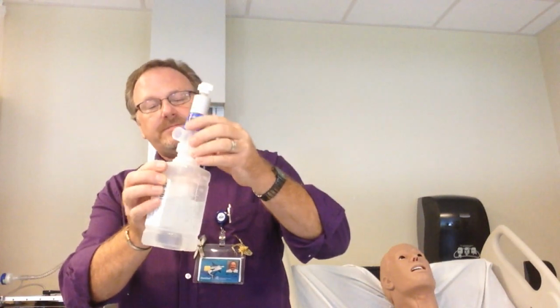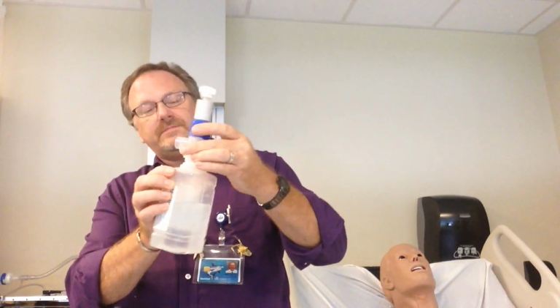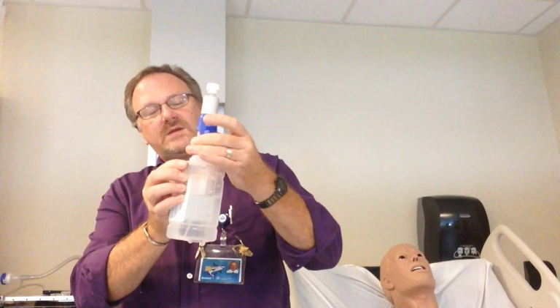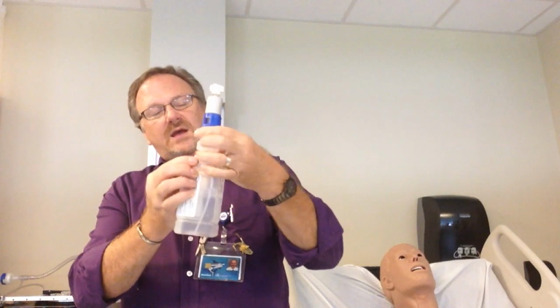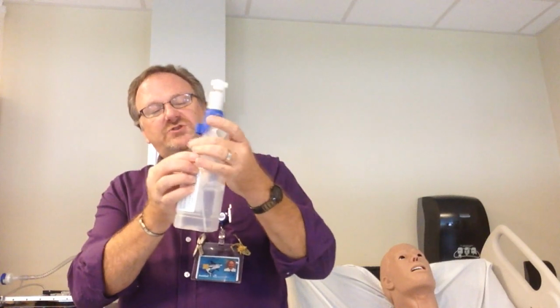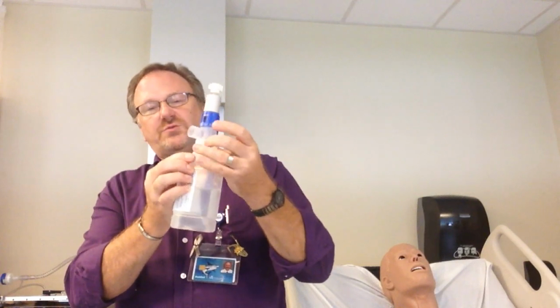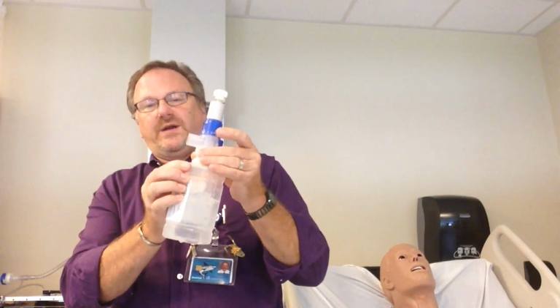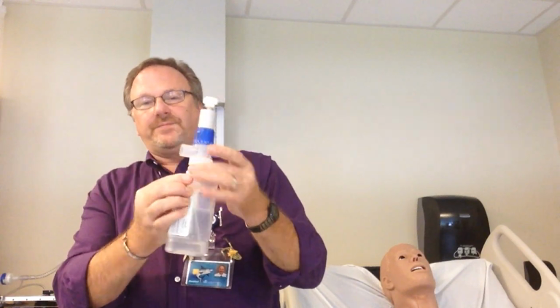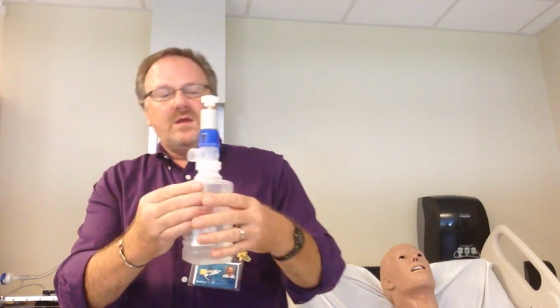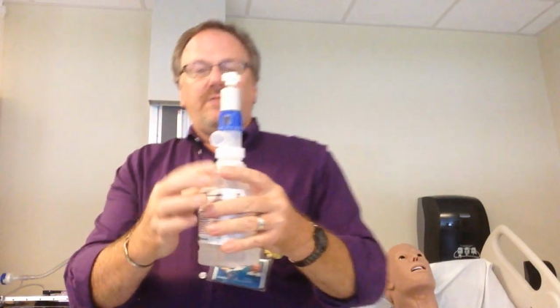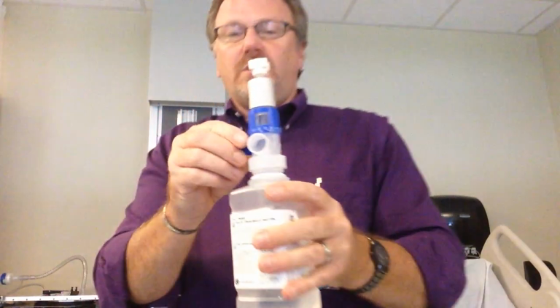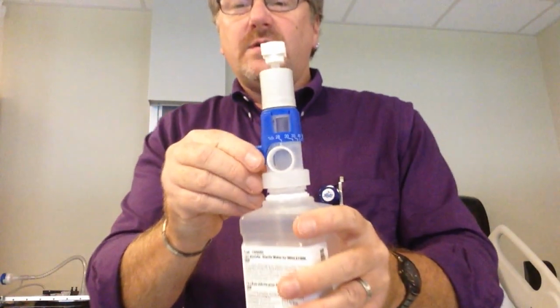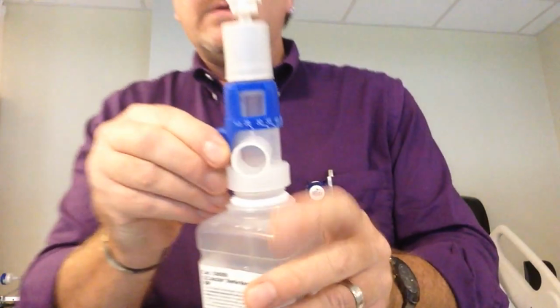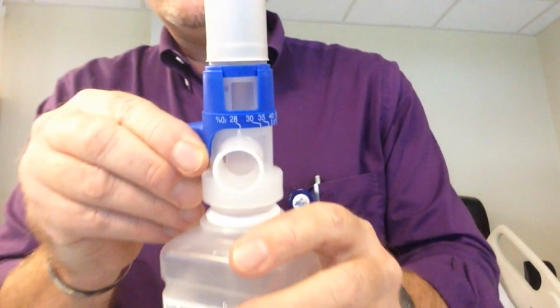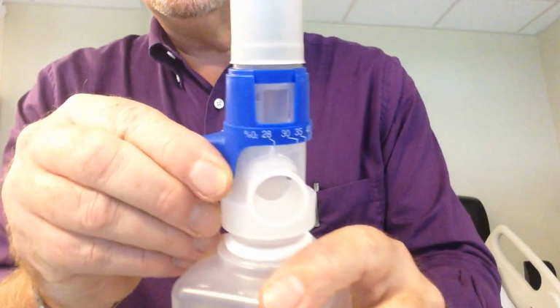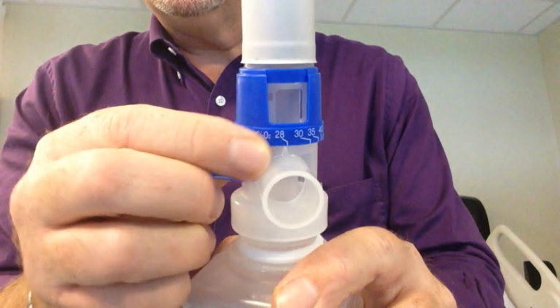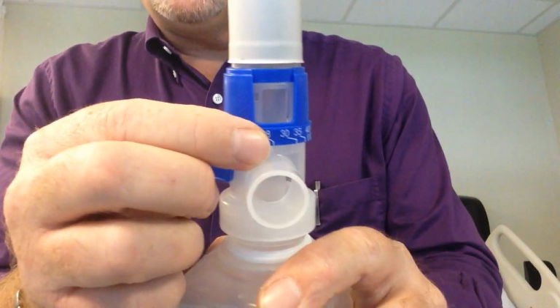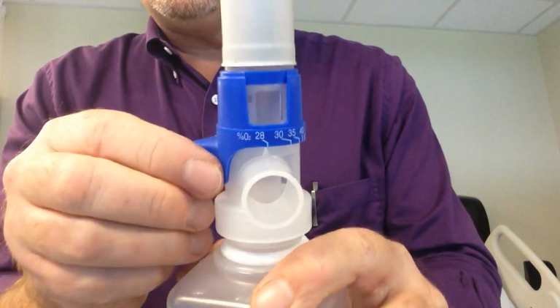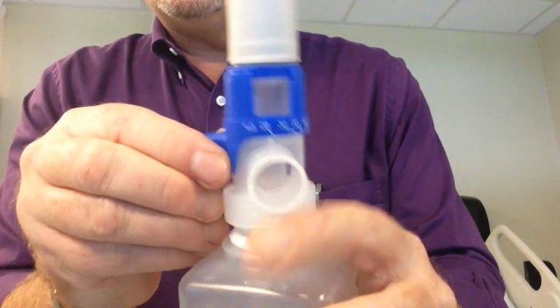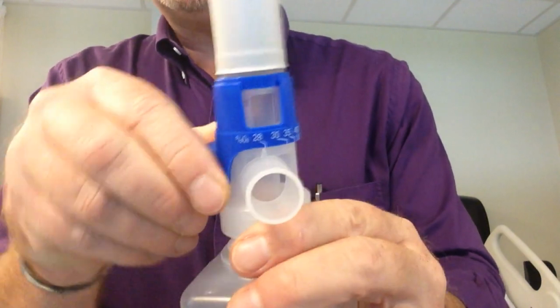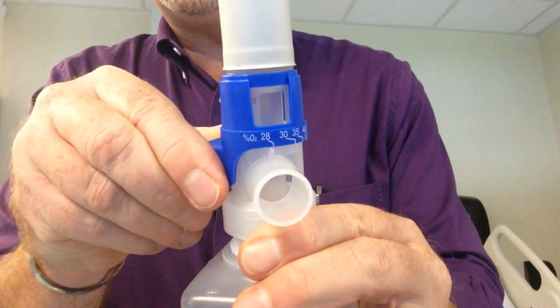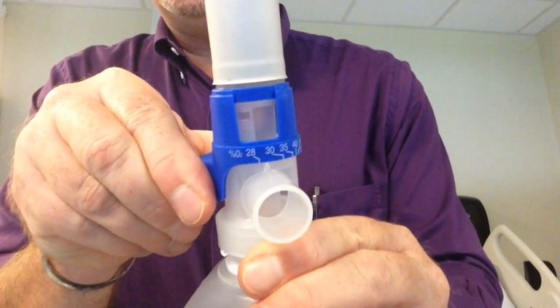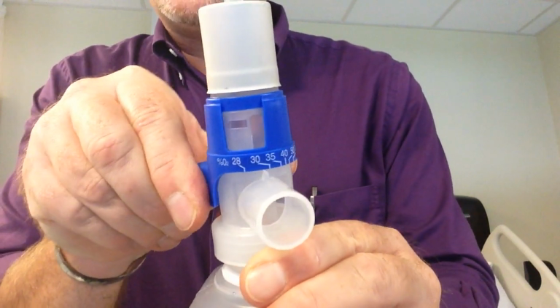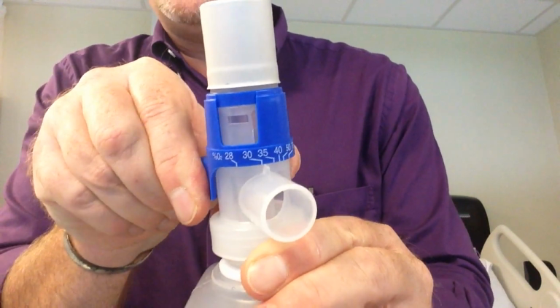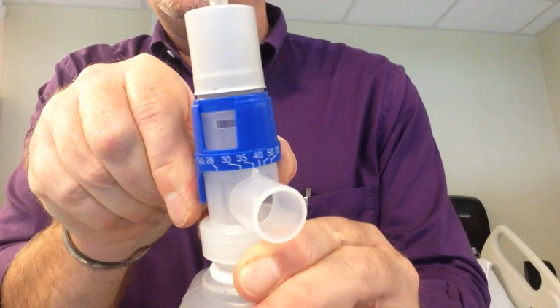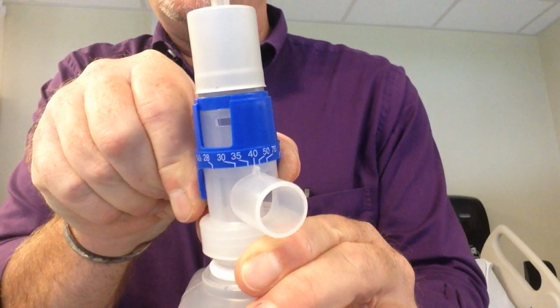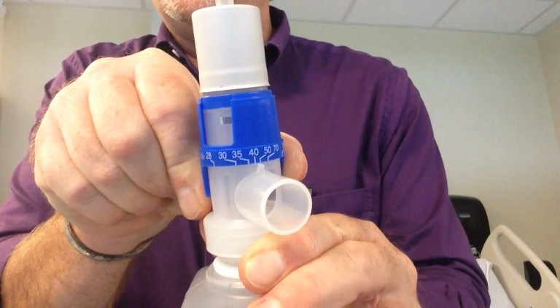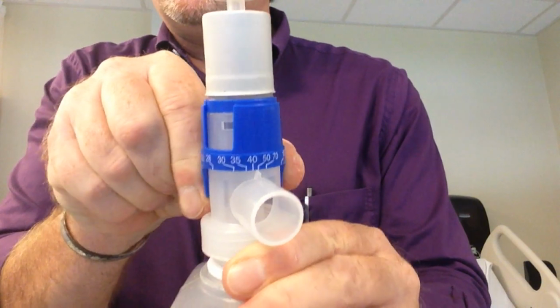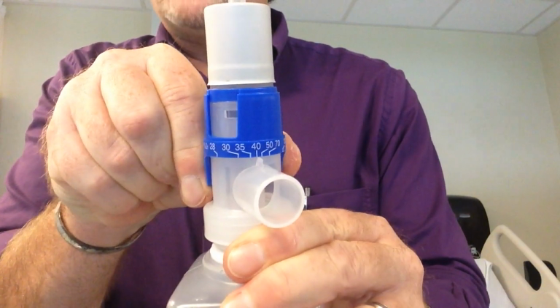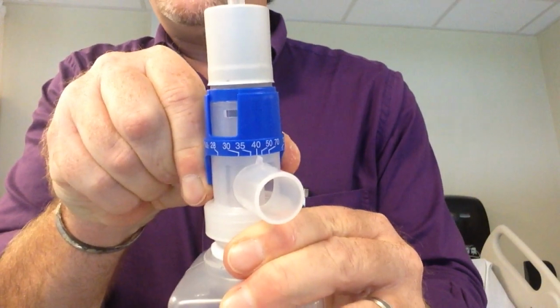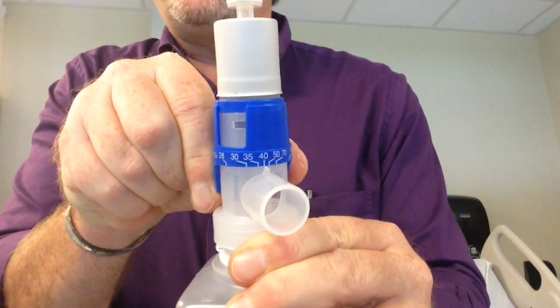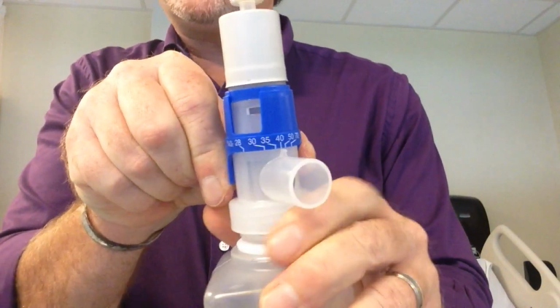Screw the water reservoir on. The arrow on the dial is what determines your FiO2. In this case I would be delivering 40%.